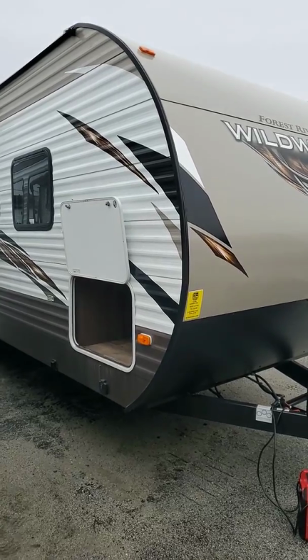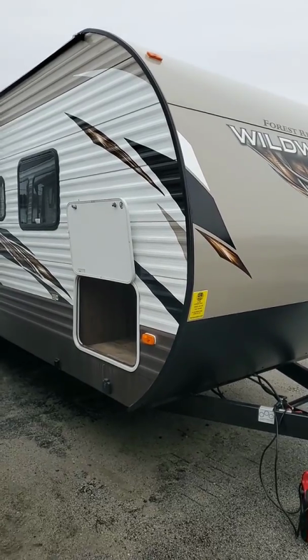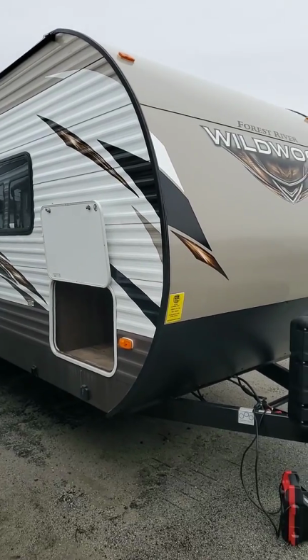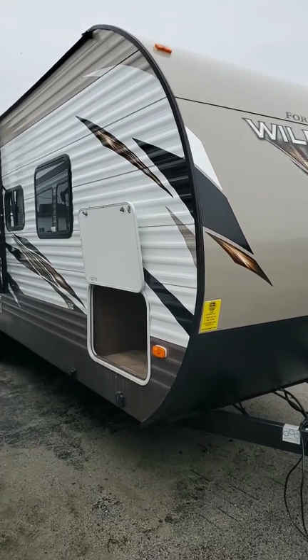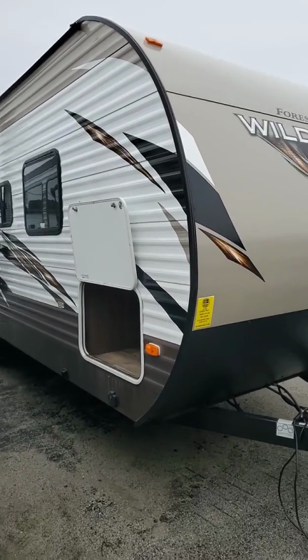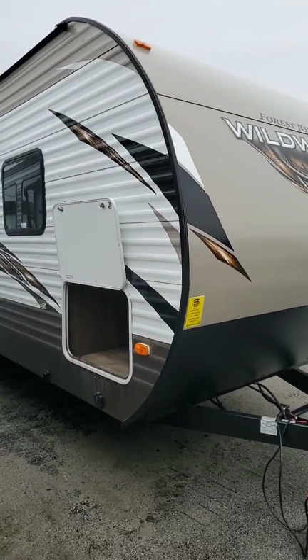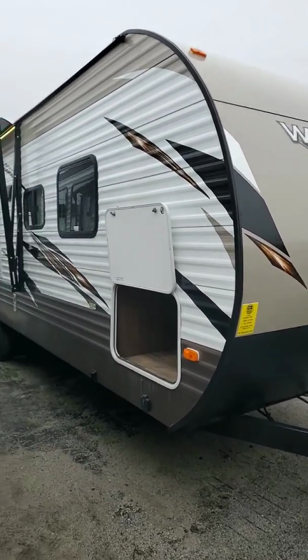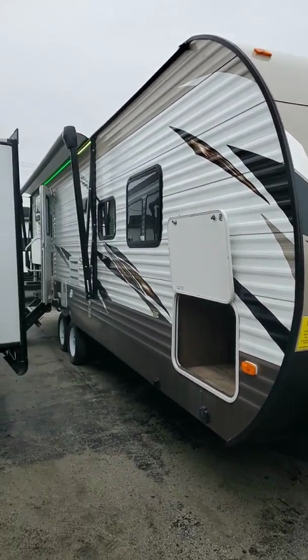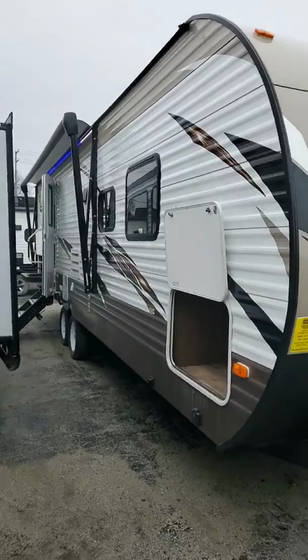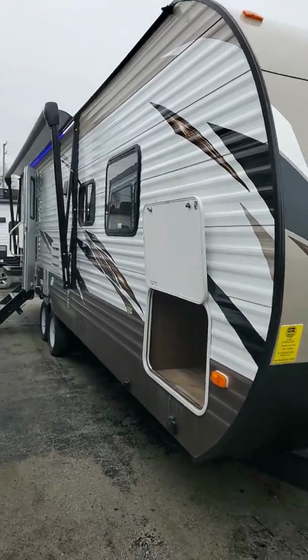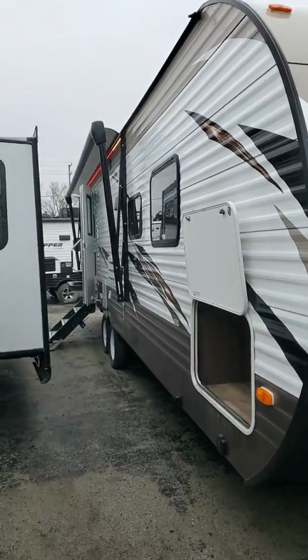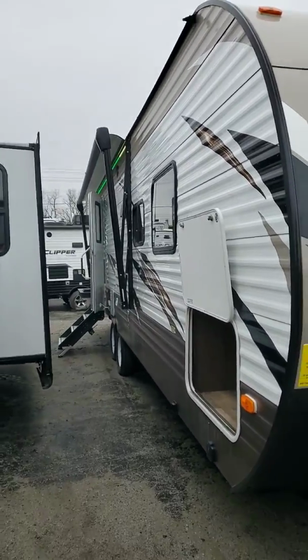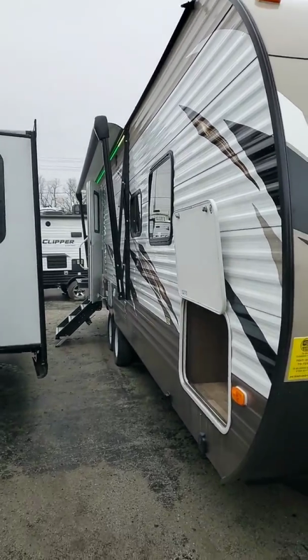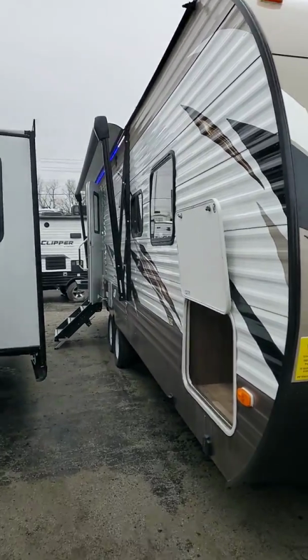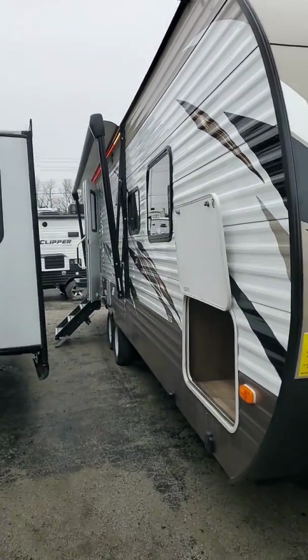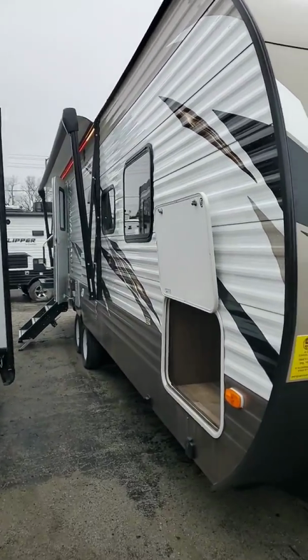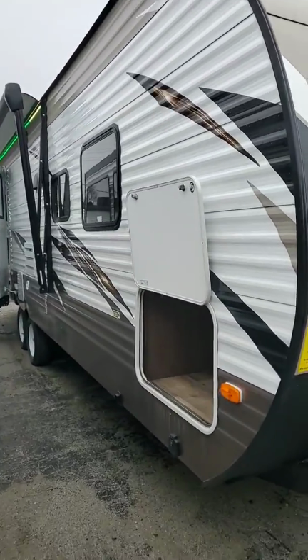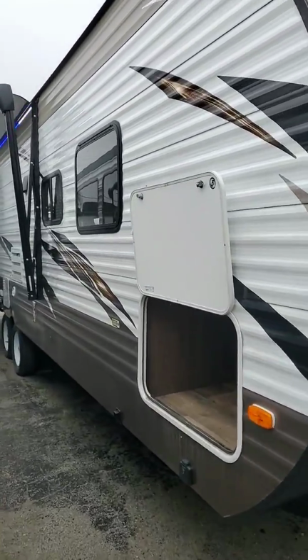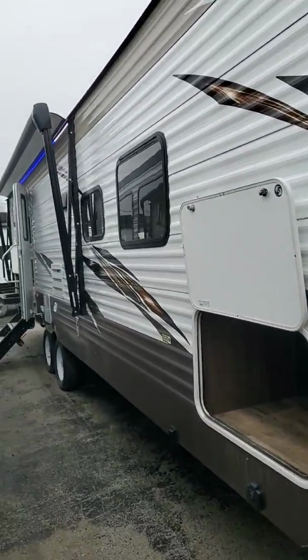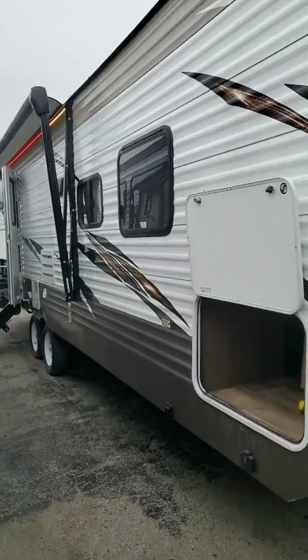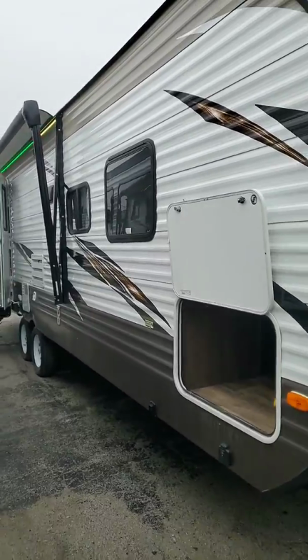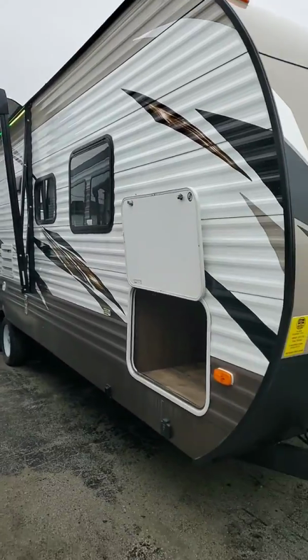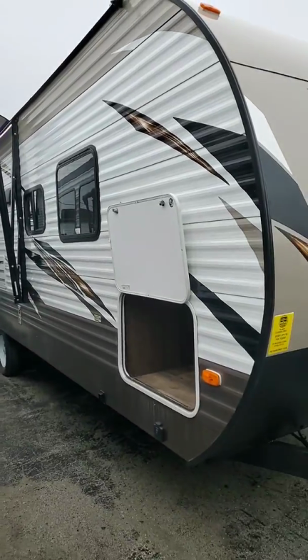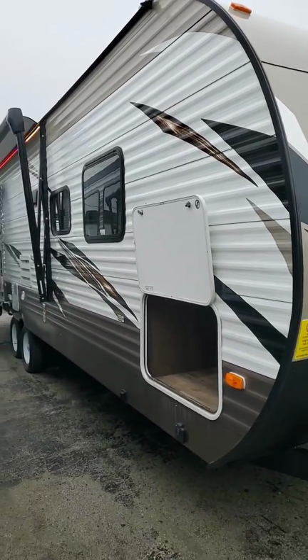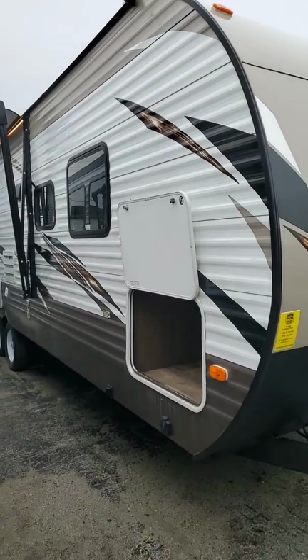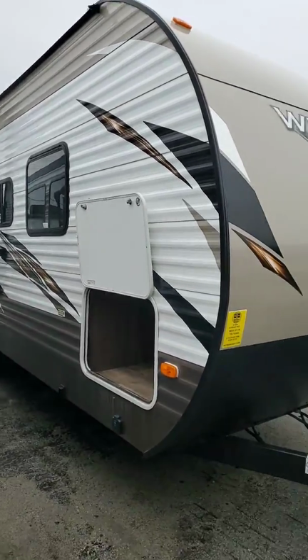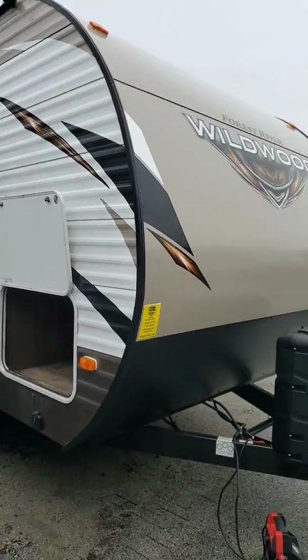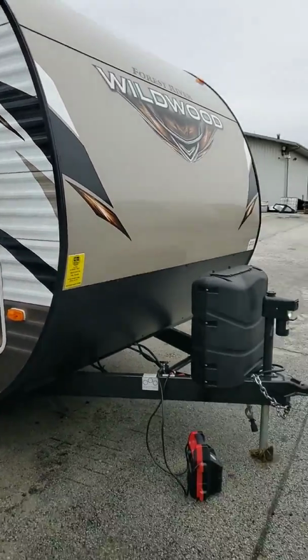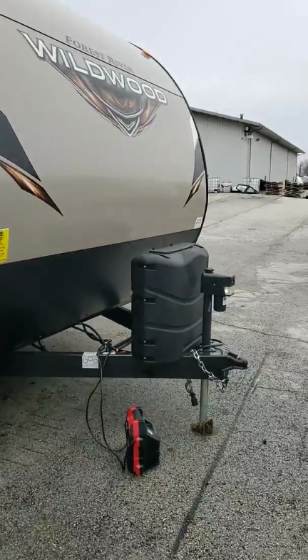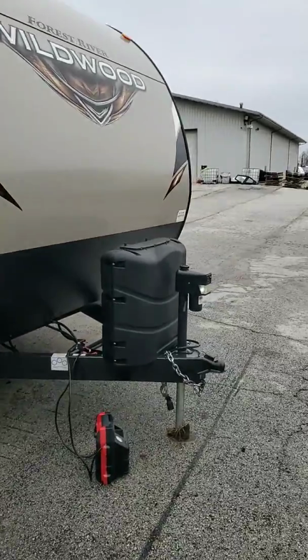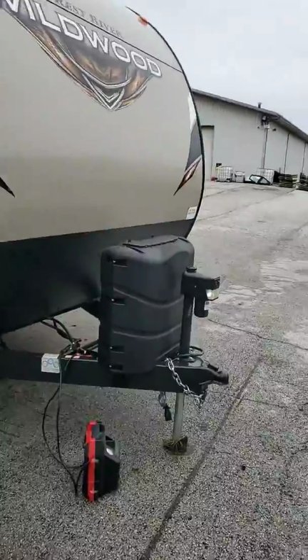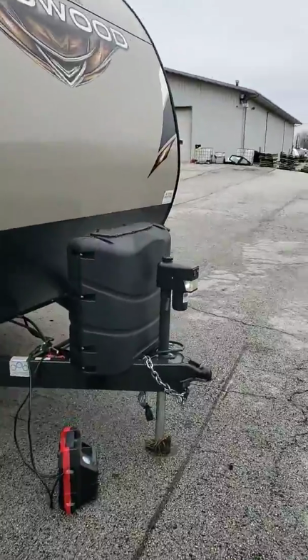Good morning folks, this is Sean Gray with Pete's RV. I'm here to talk about this 2018 holdover that we have. It's a Wildwood 27 DBK — a bunk room model with a center kitchen. I'm going to start on the outside here and just touch on a few things.